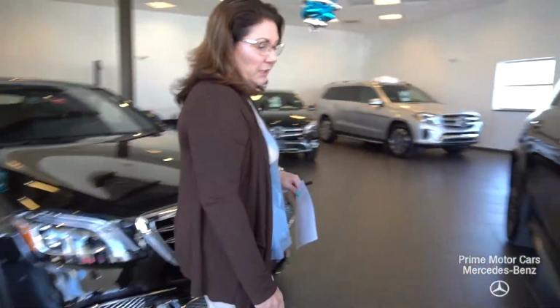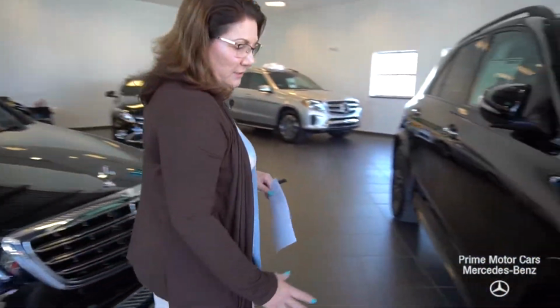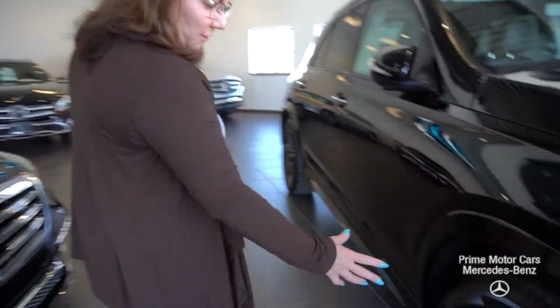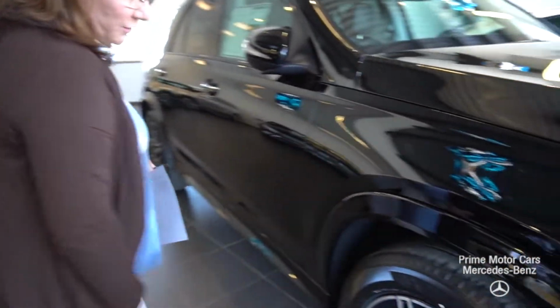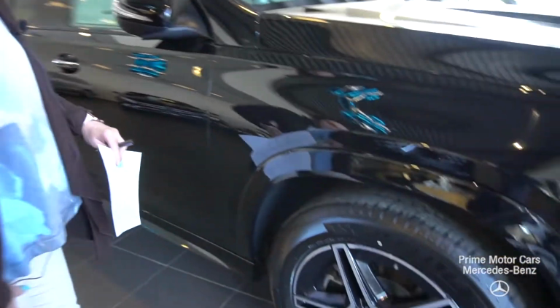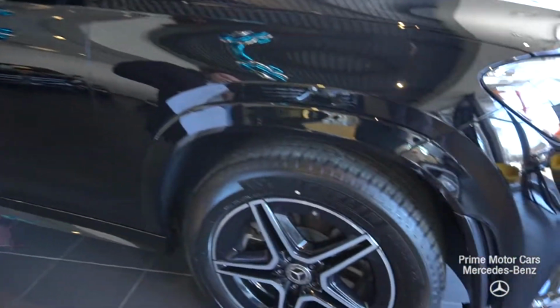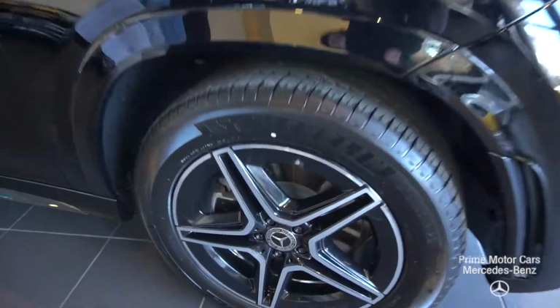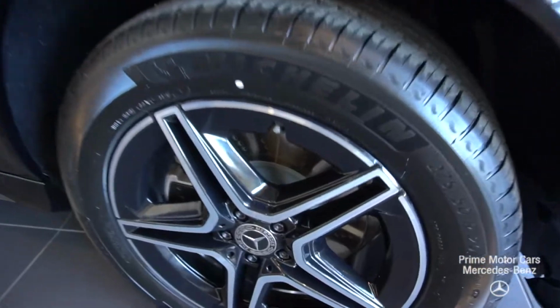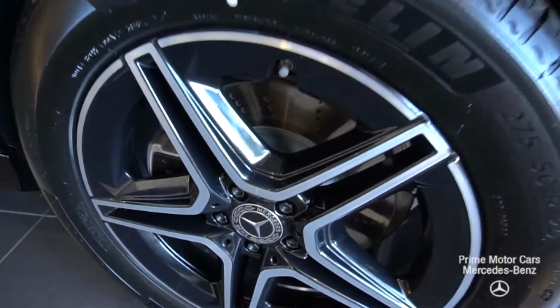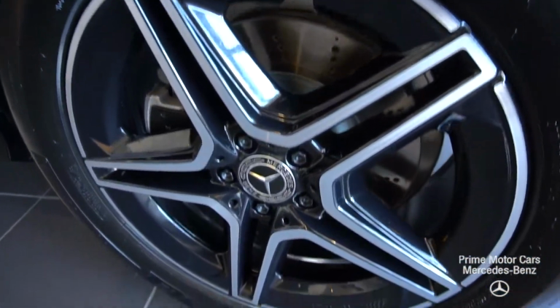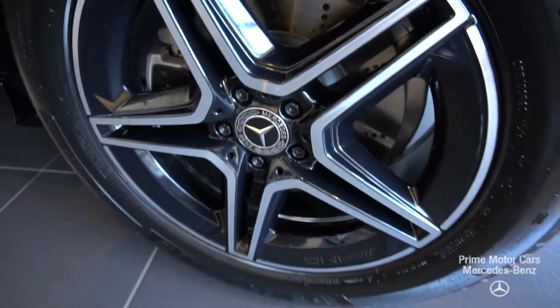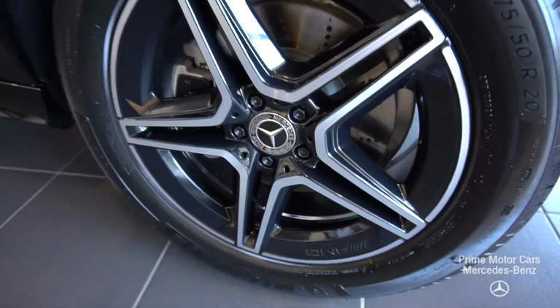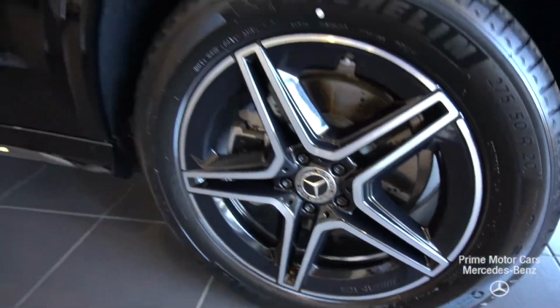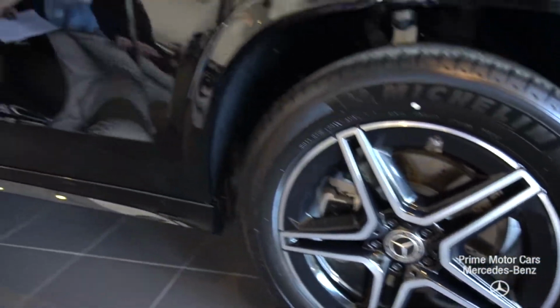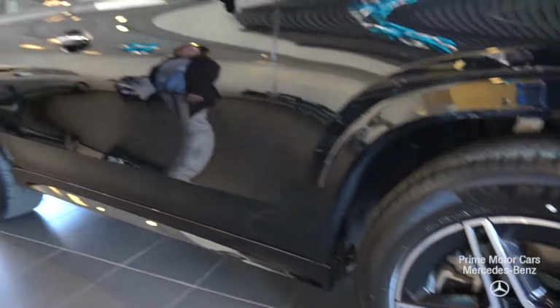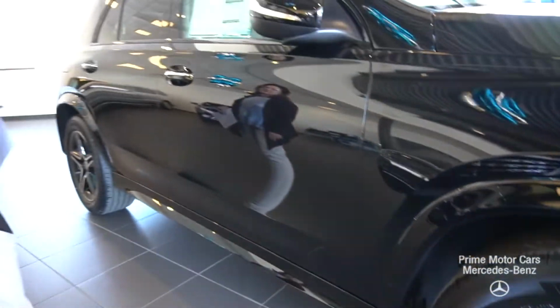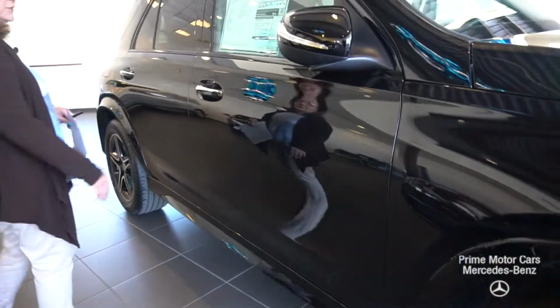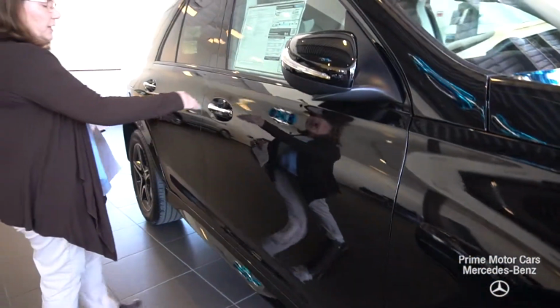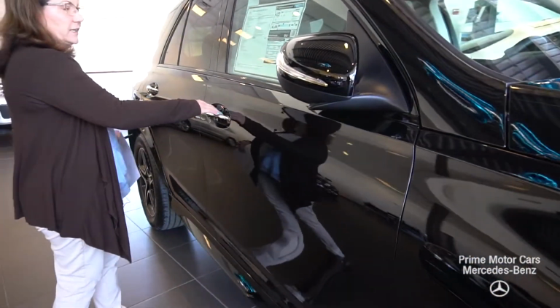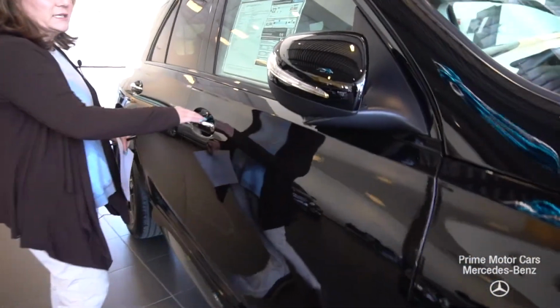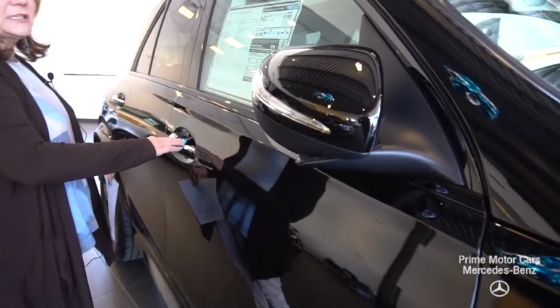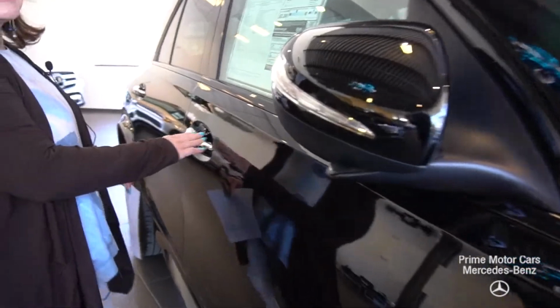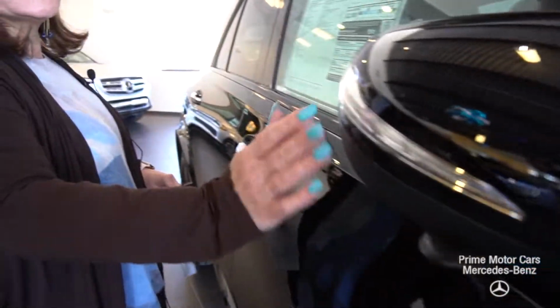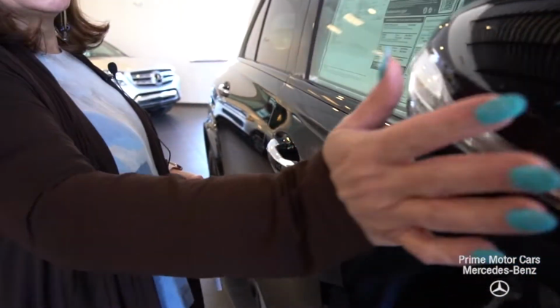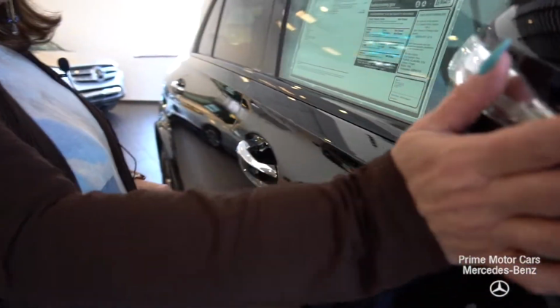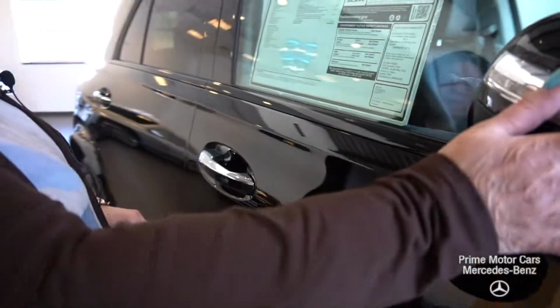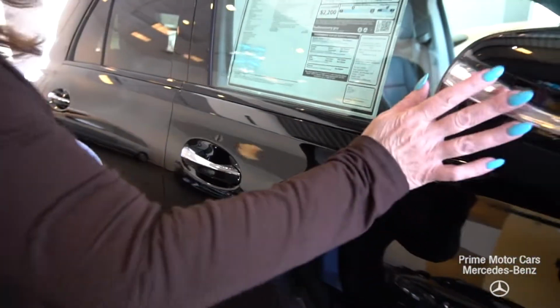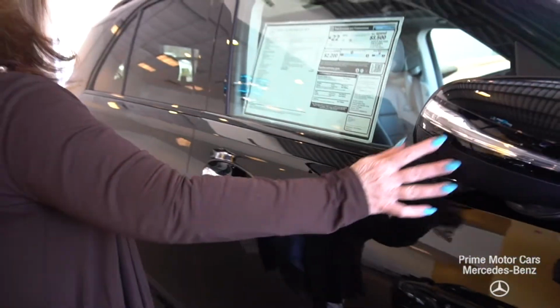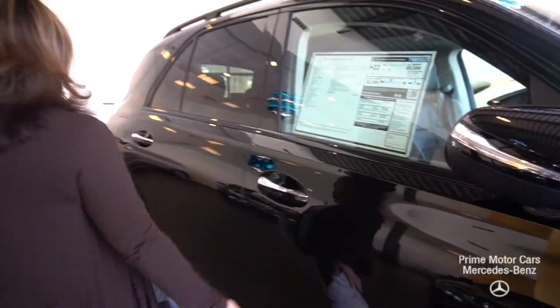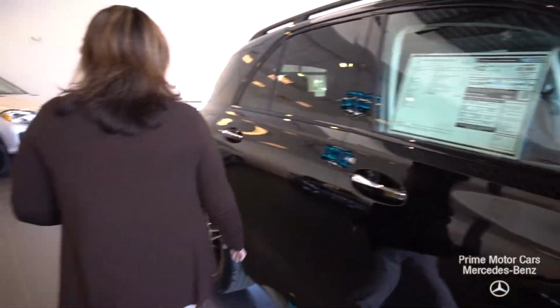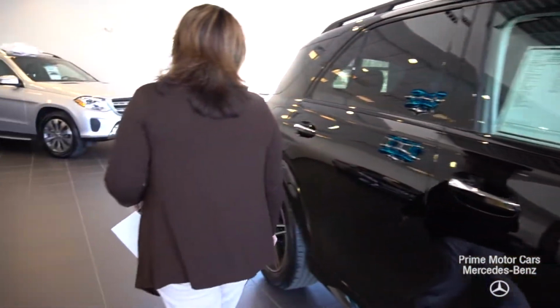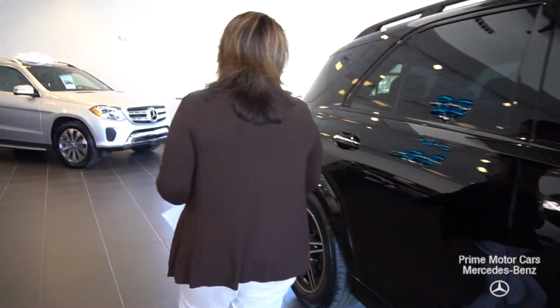Let's take a look at those beautiful five-spoke AMG wheels. We do have easy entry, easy exit, and automatic folding side mirrors with blind spot assist.